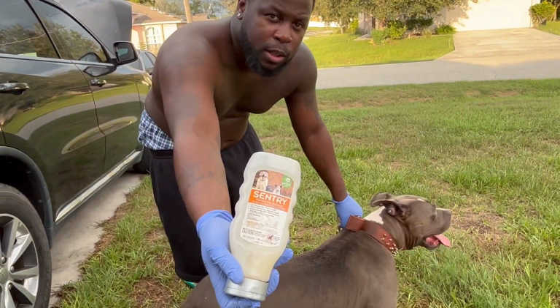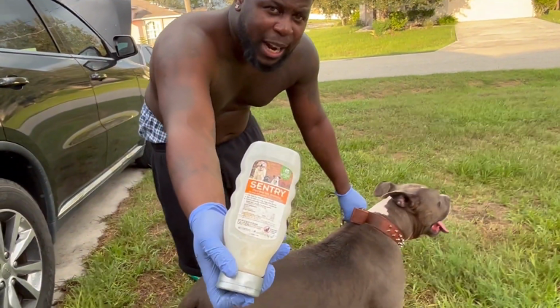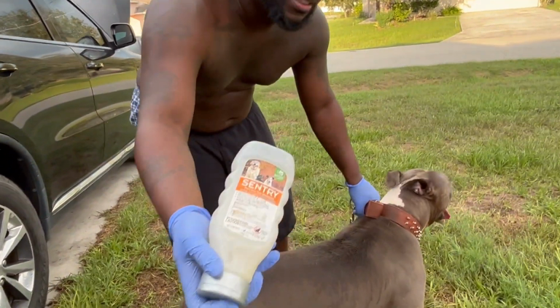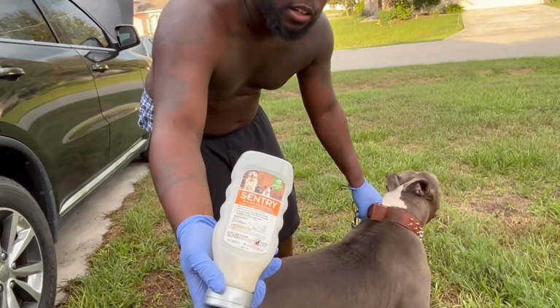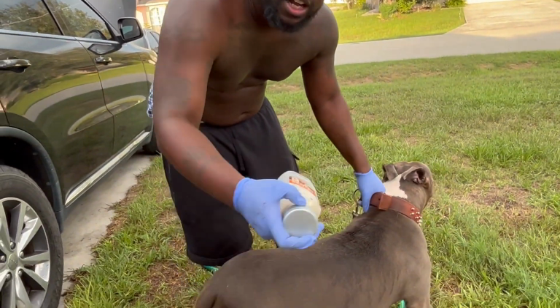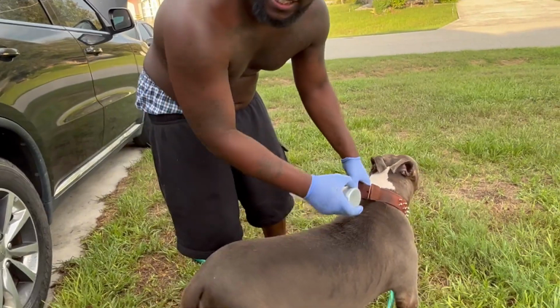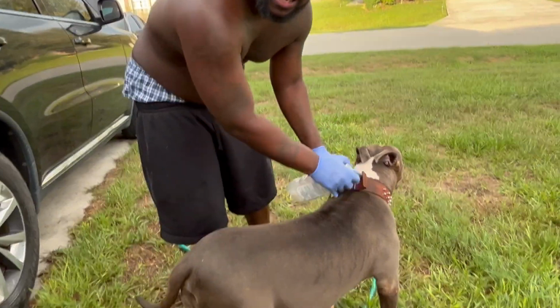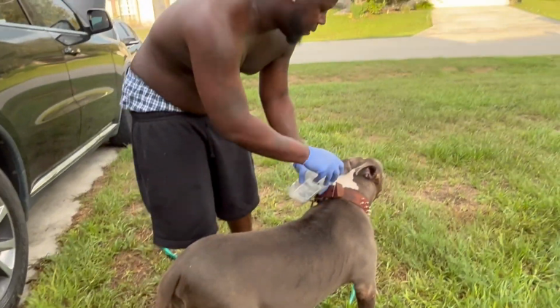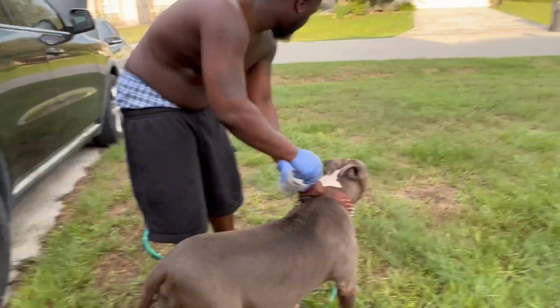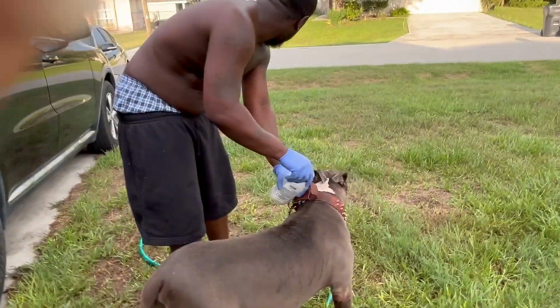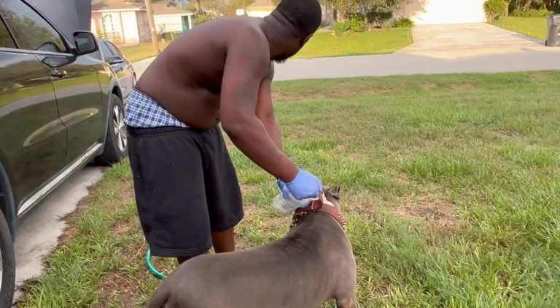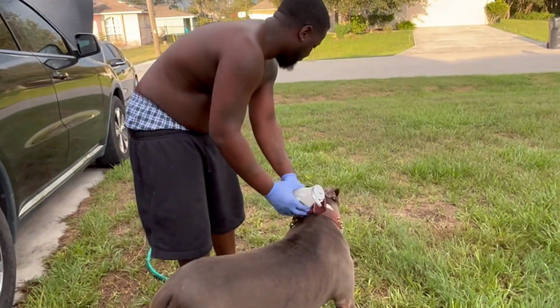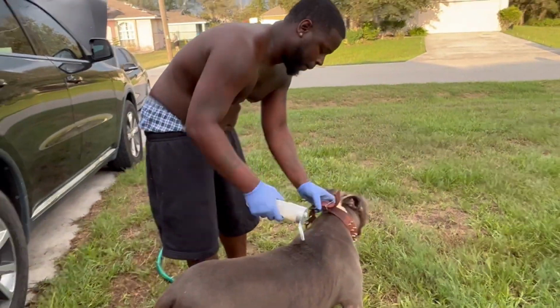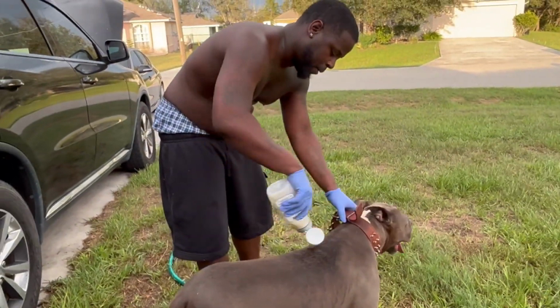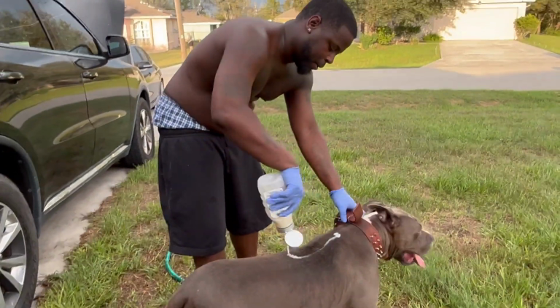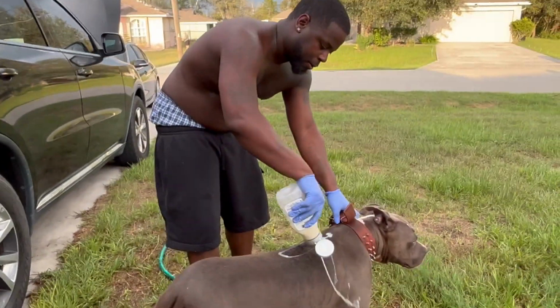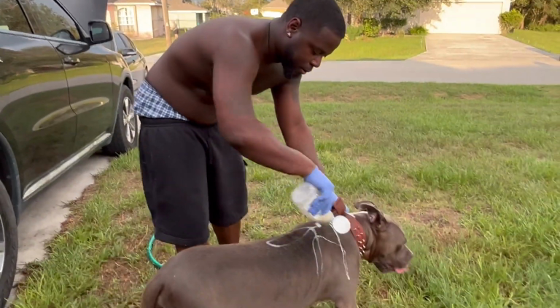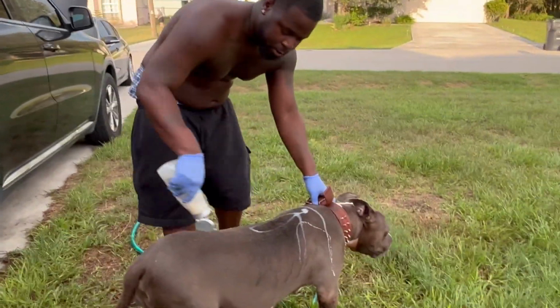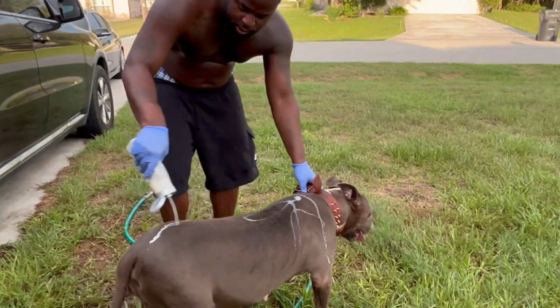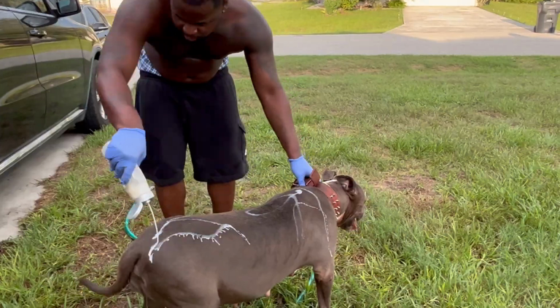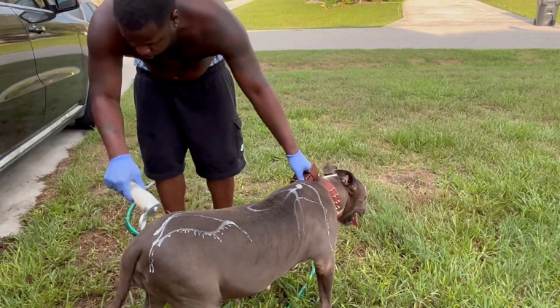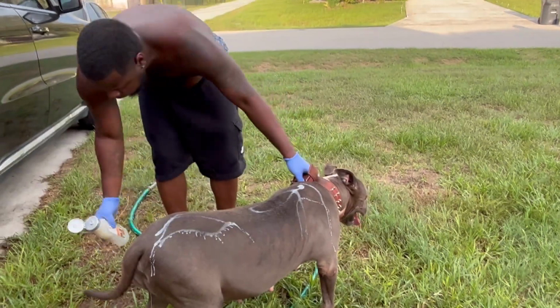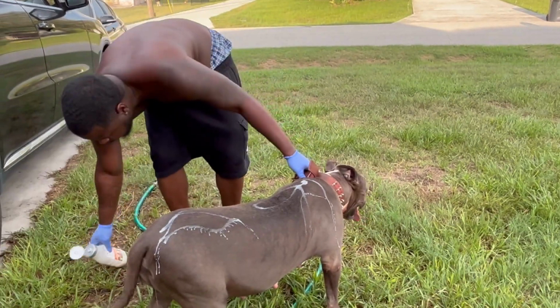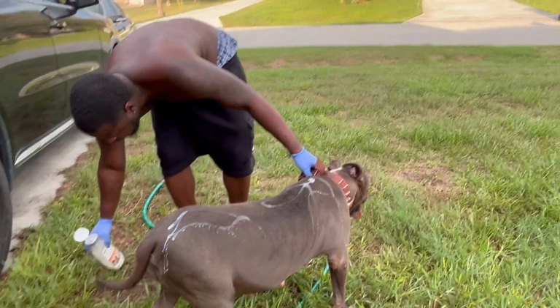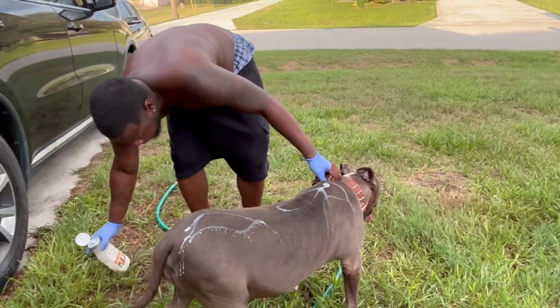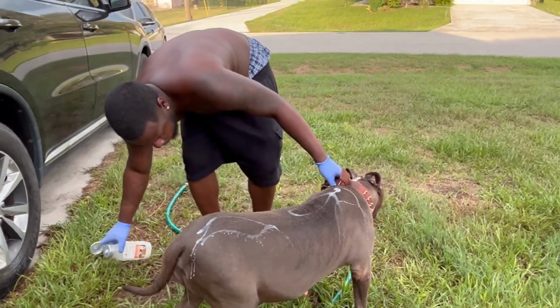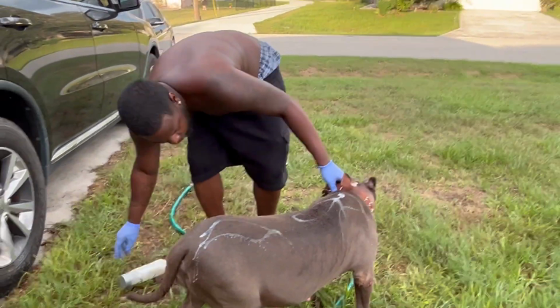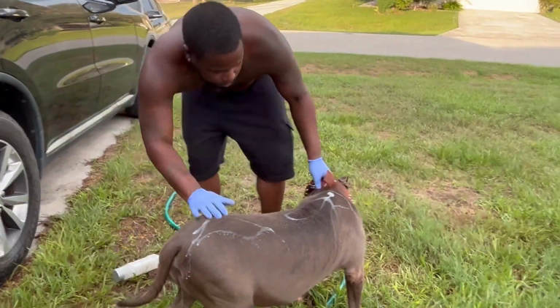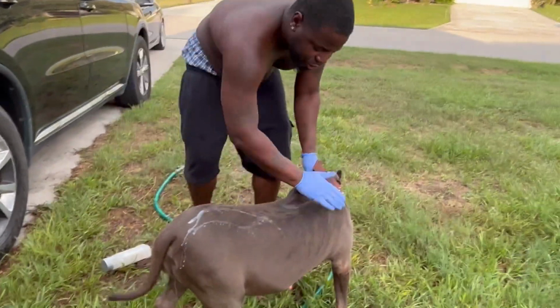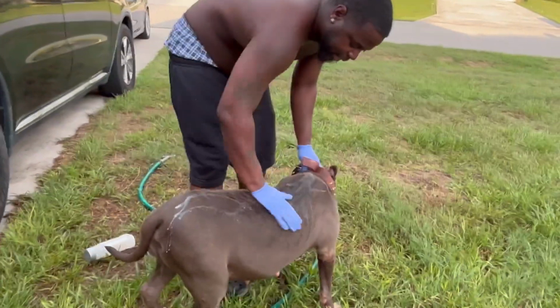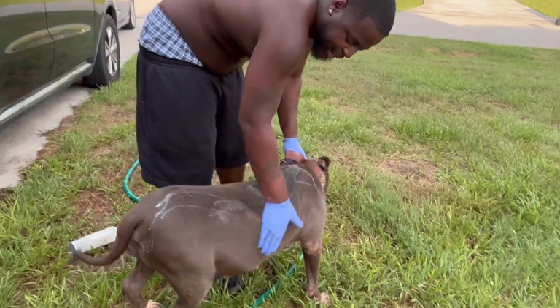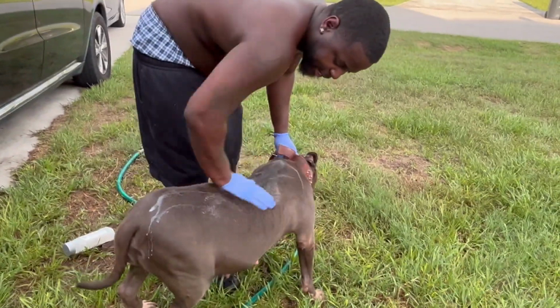I mix a little Dawn inside of it. Very important — make sure you really get in that skin.